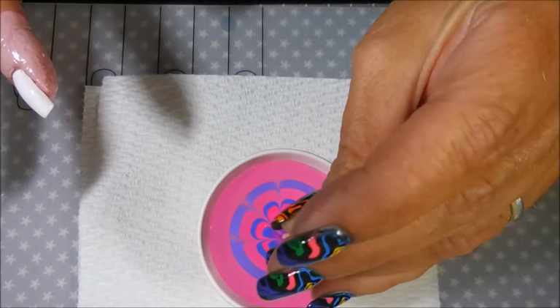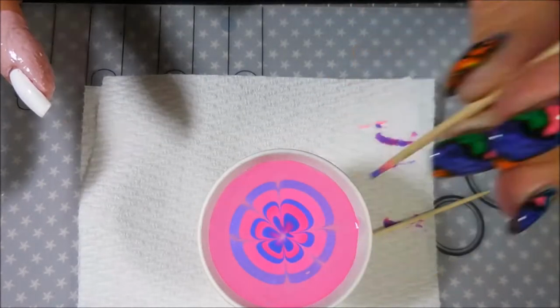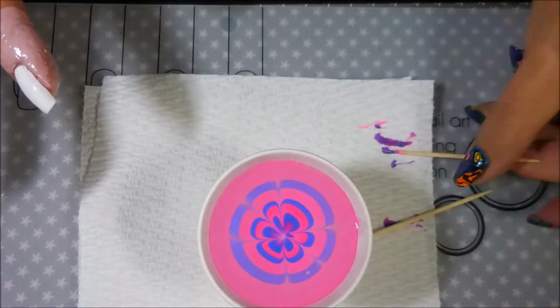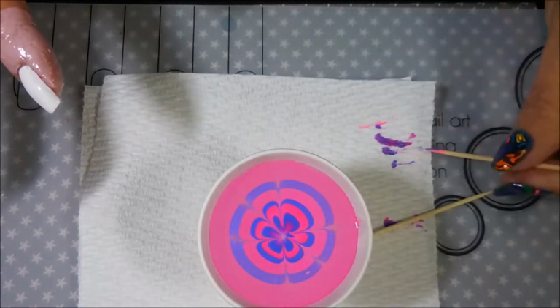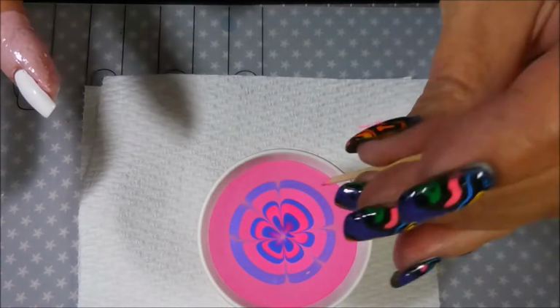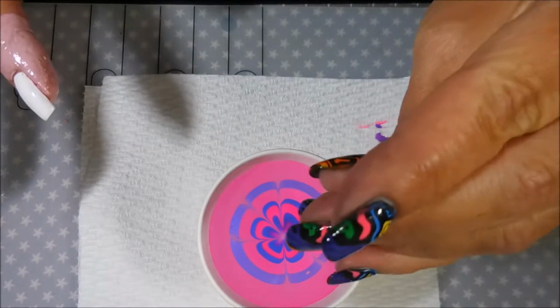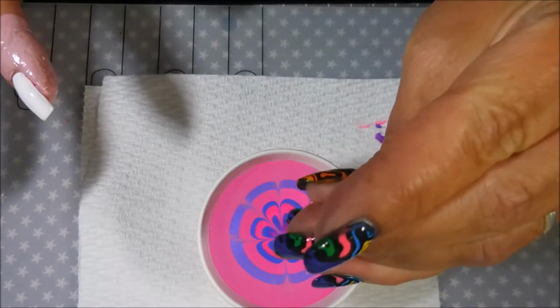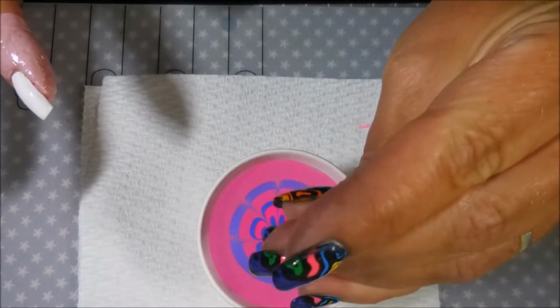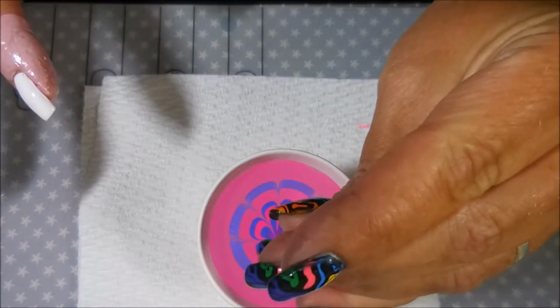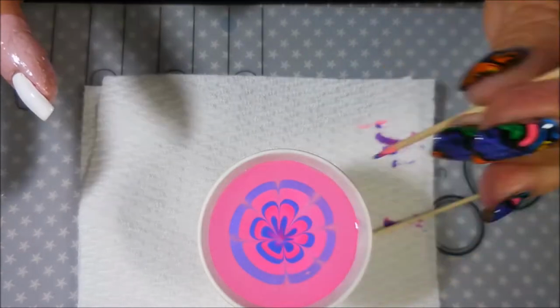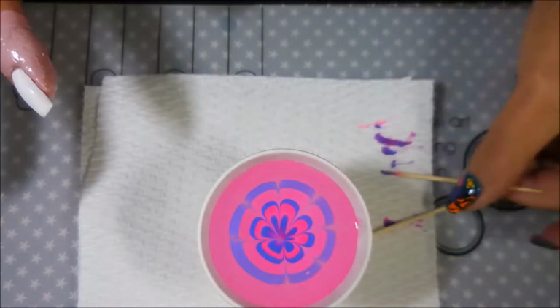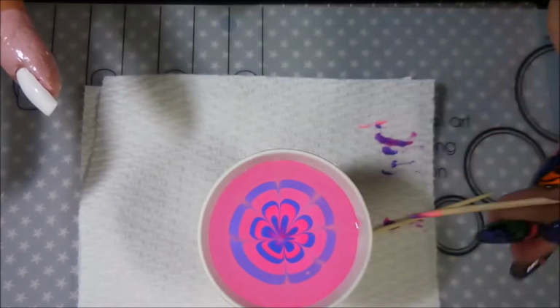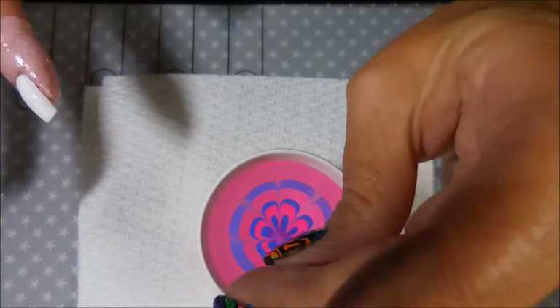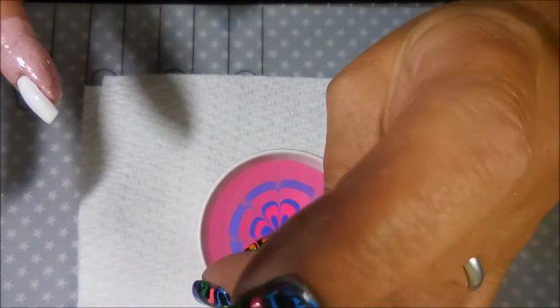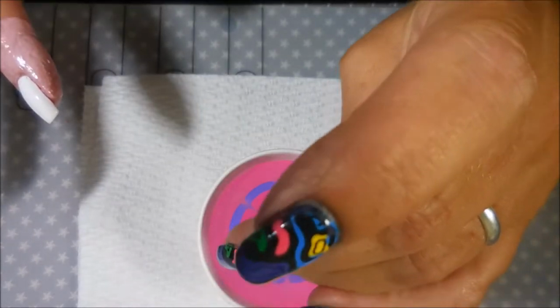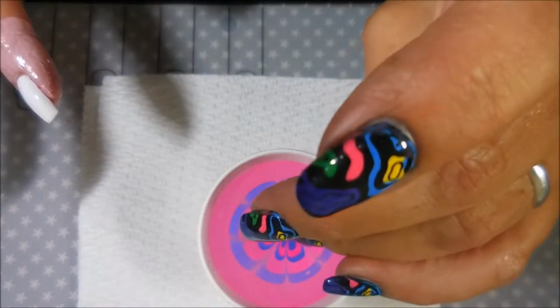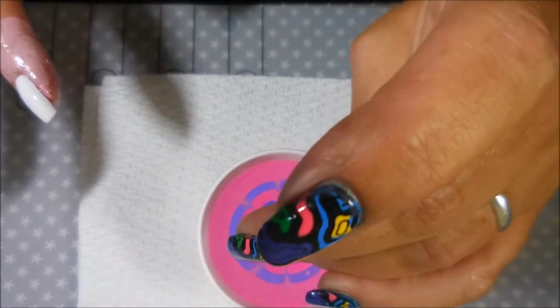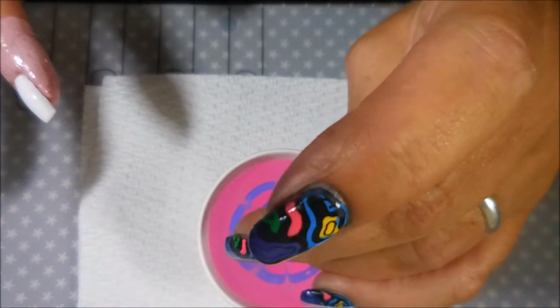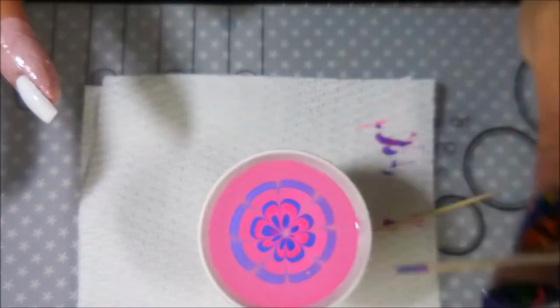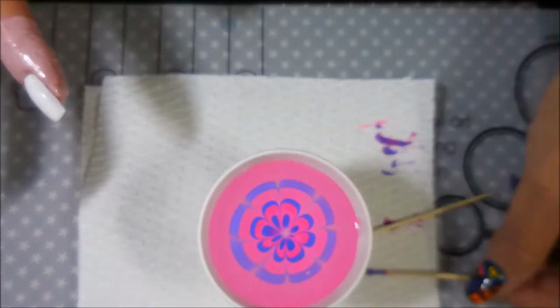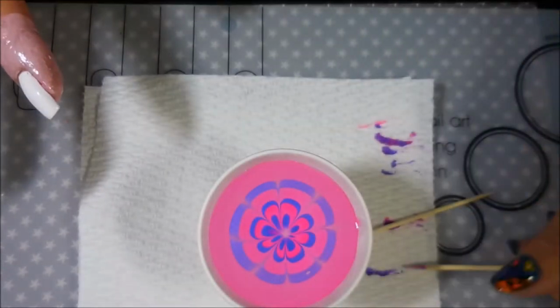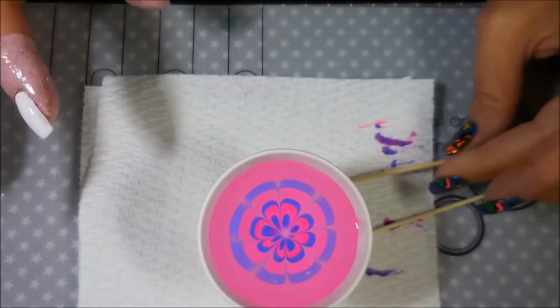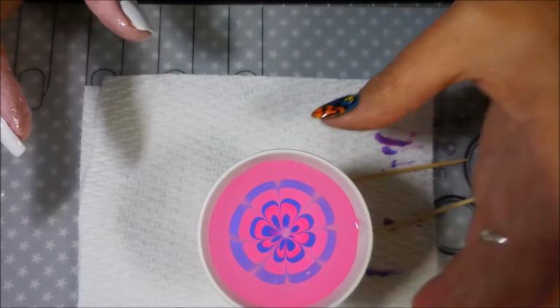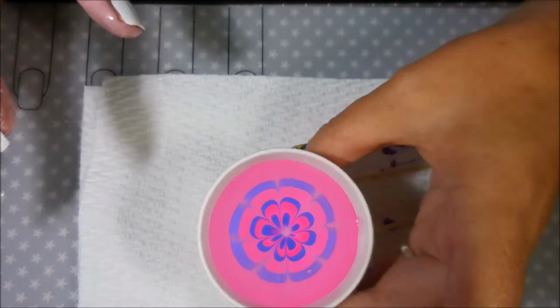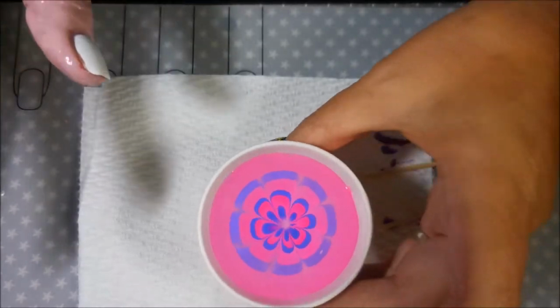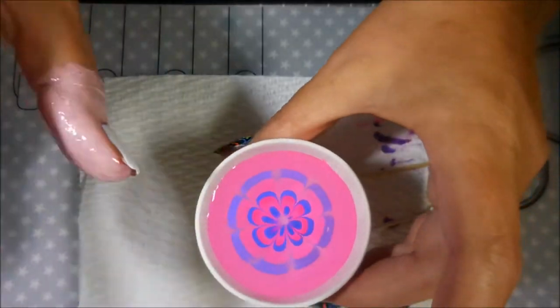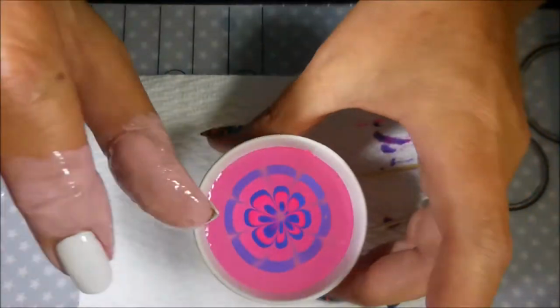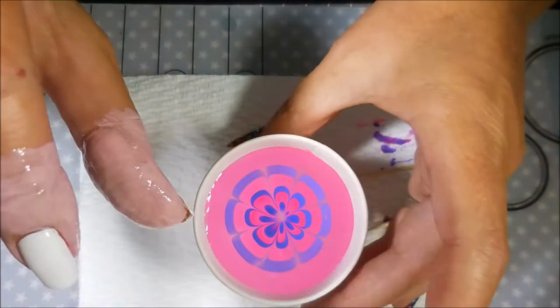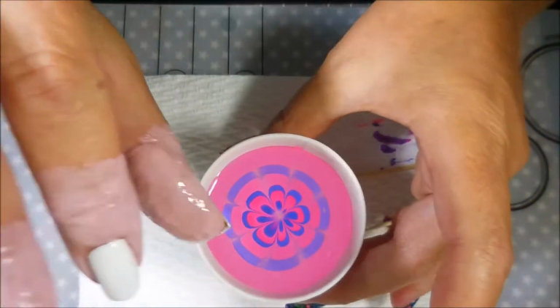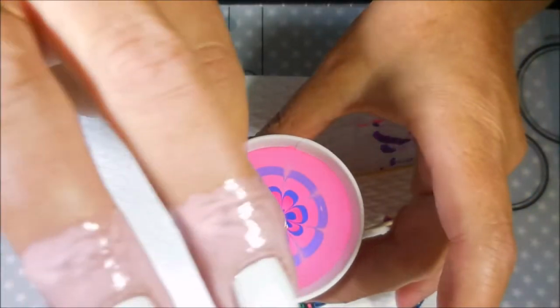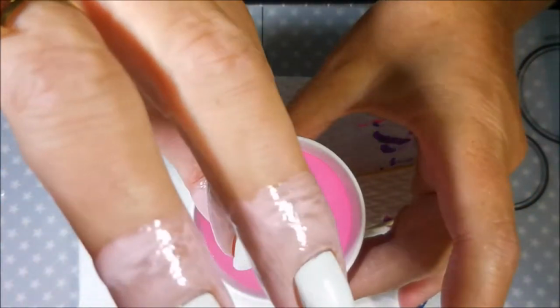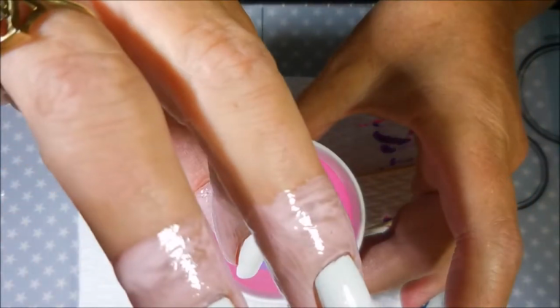Sometimes I forget, but it keeps the polish from building up on the edge and it keeps your toothpick sharp so that you can keep drawing nice straight lines.